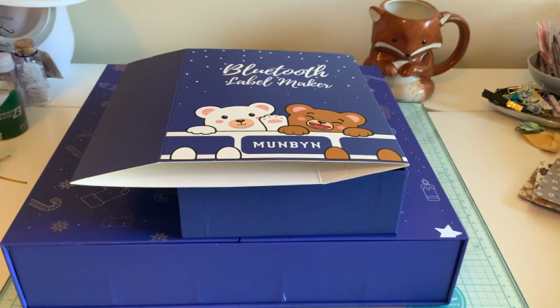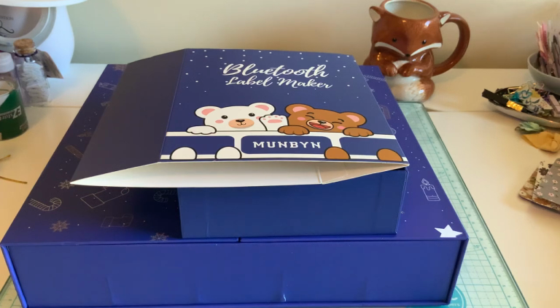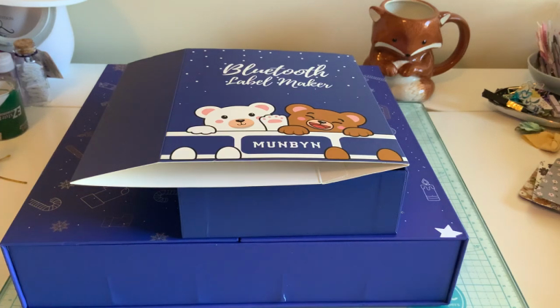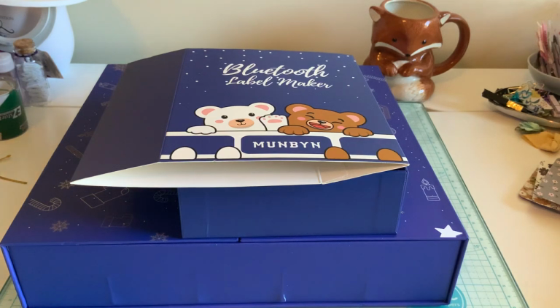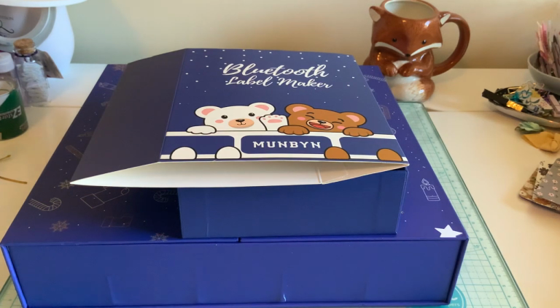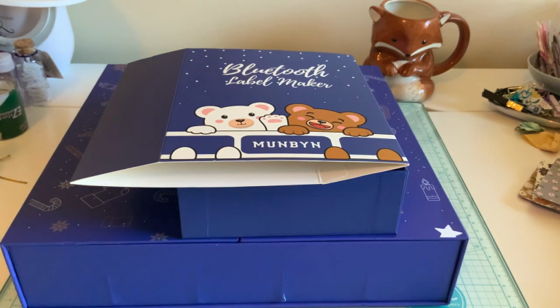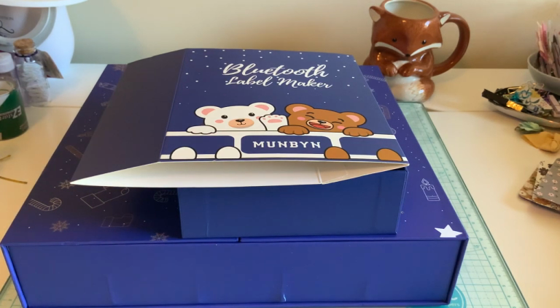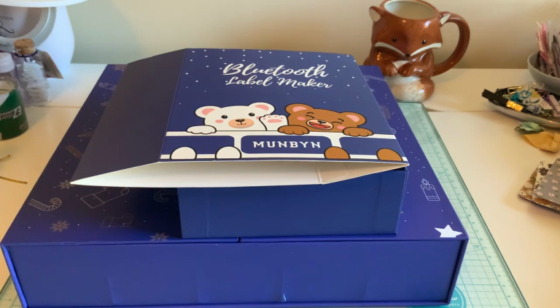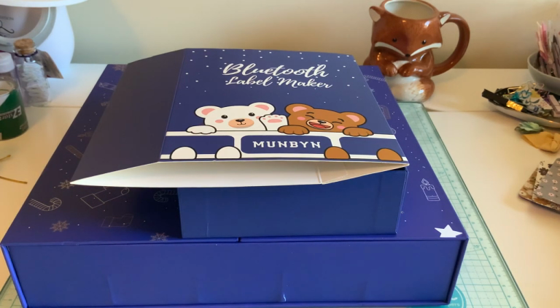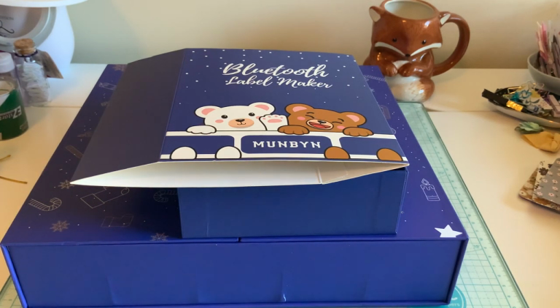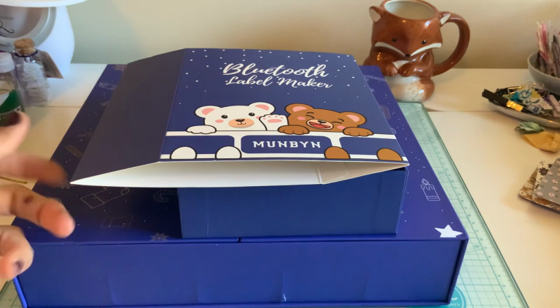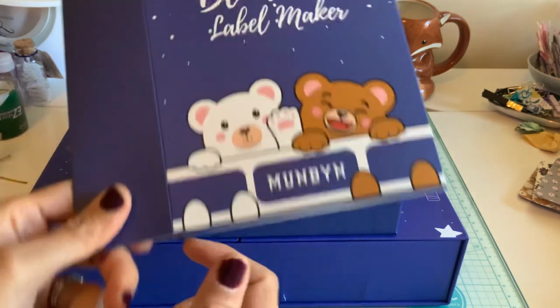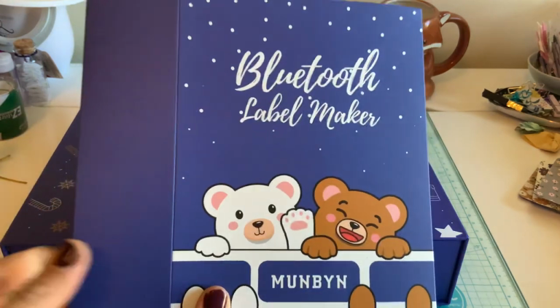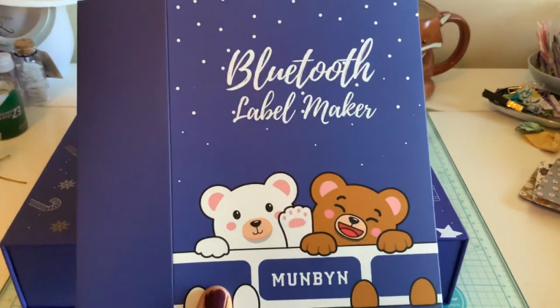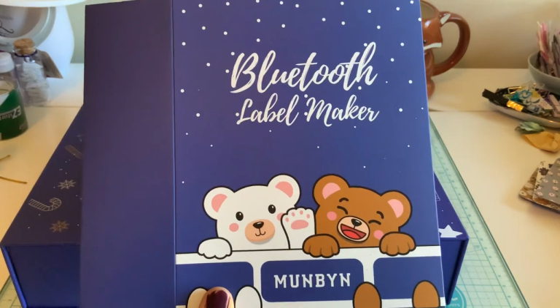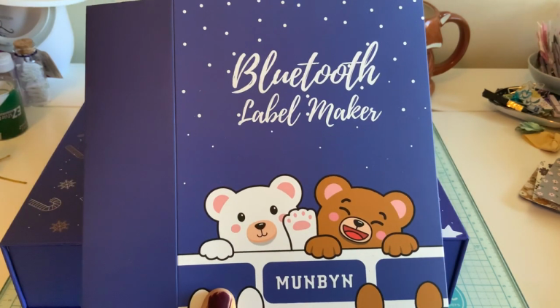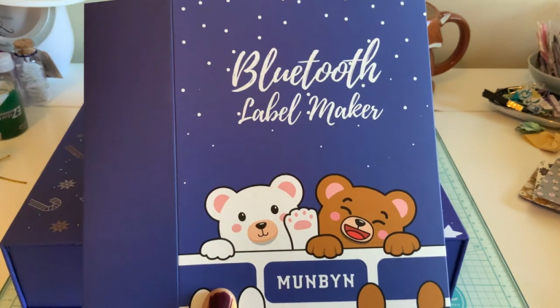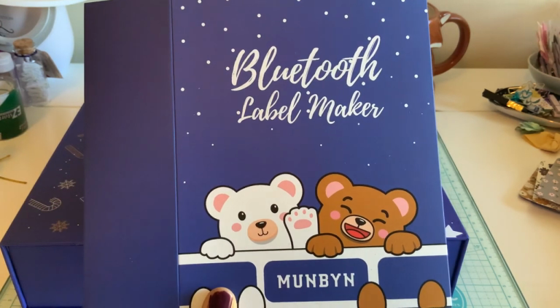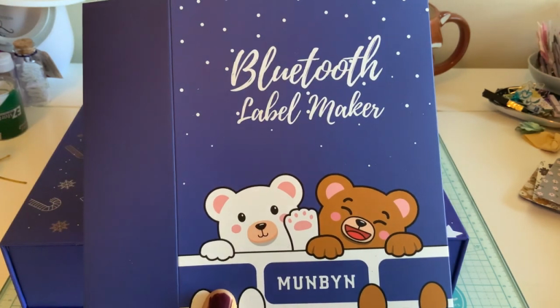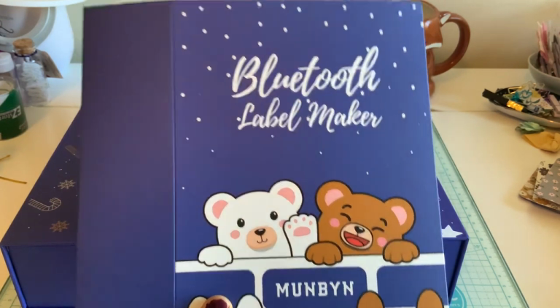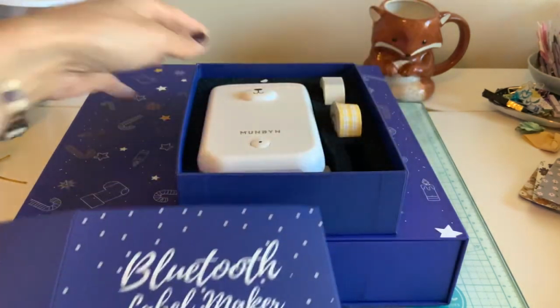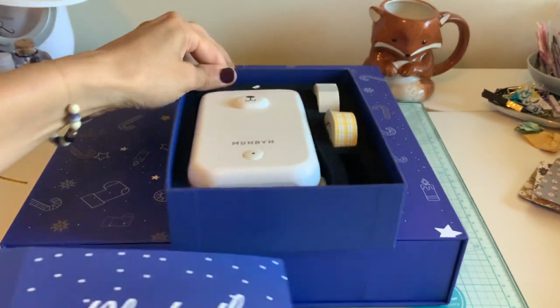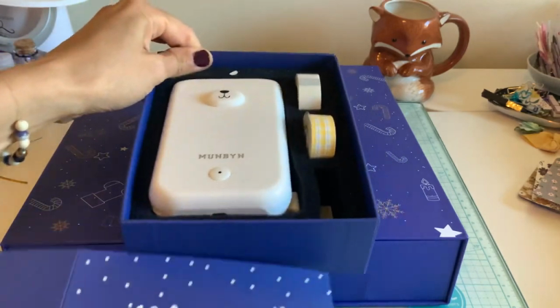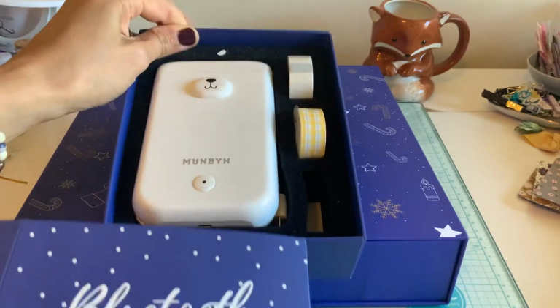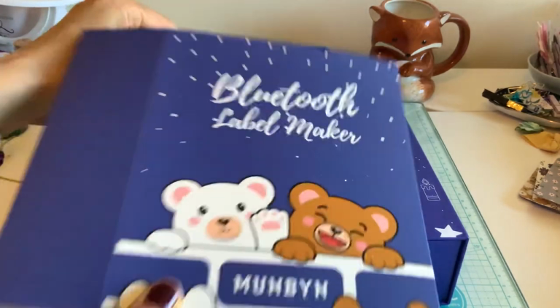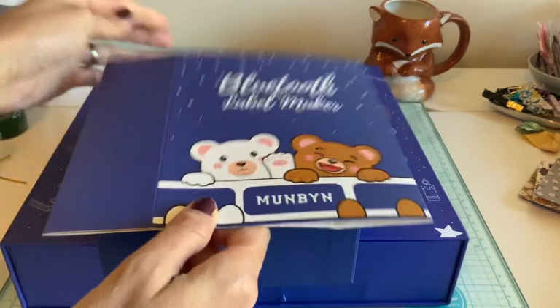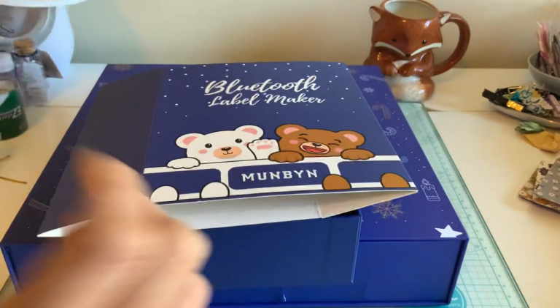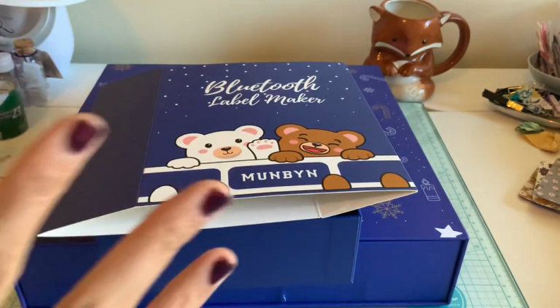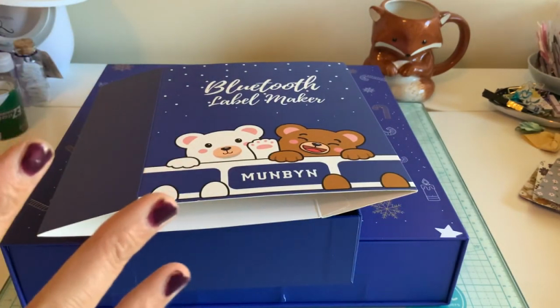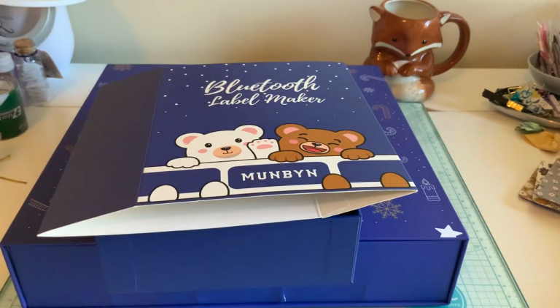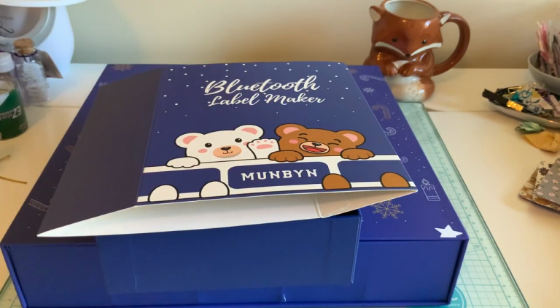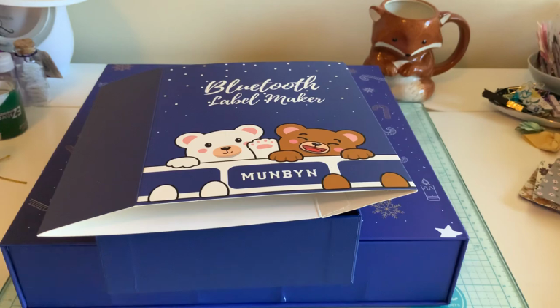Hello everyone, welcome back. It's Michelle. Today I'm doing a fun review. Munbin has contacted me again. Do you guys remember when I did the Bluetooth label maker? This is going to be a fun accessory gift for it.